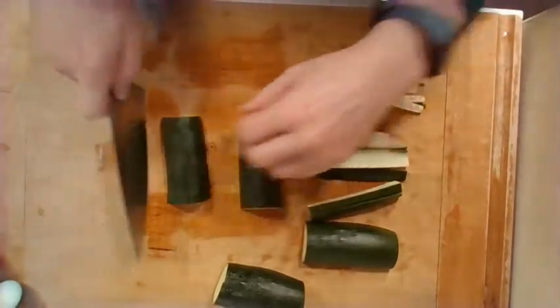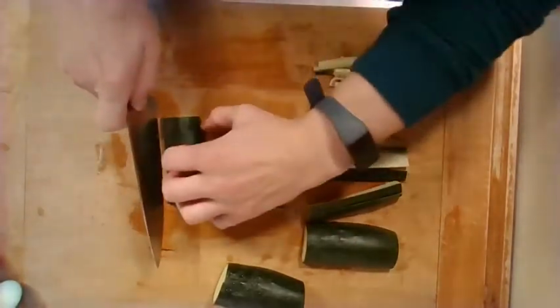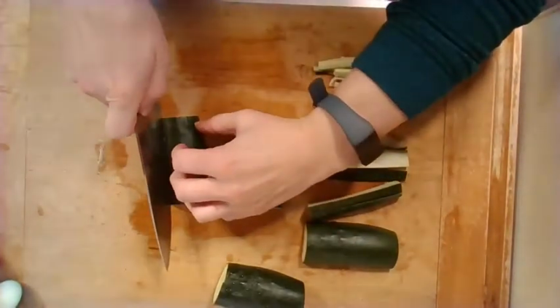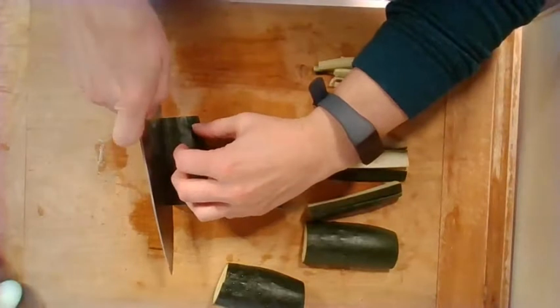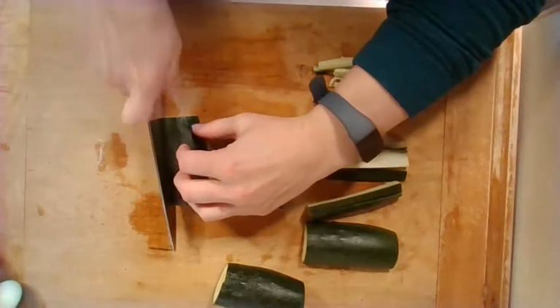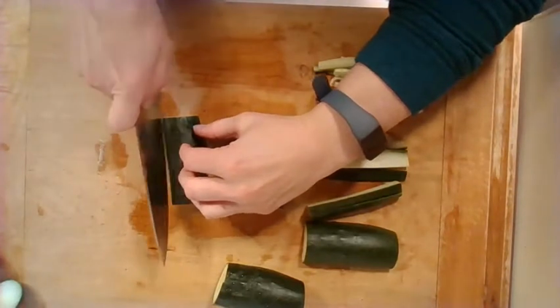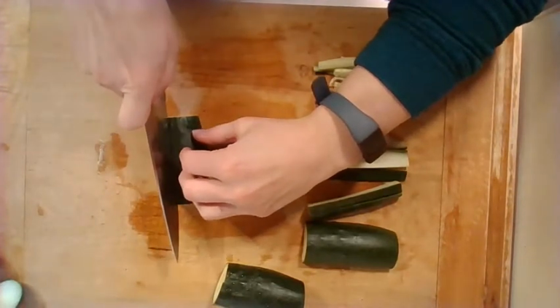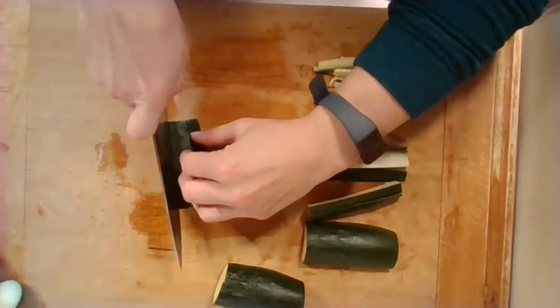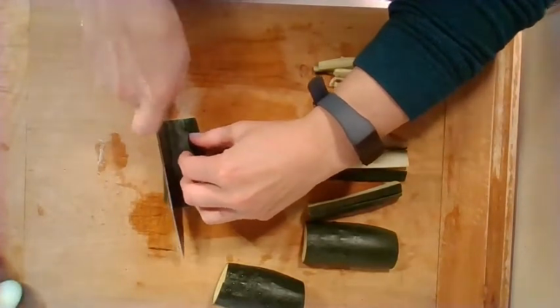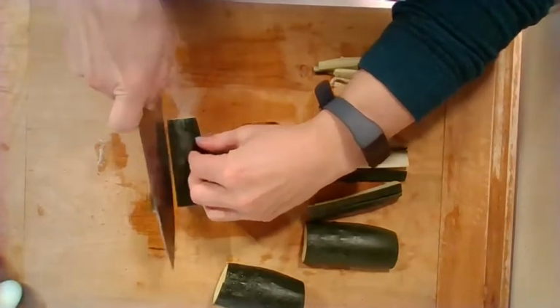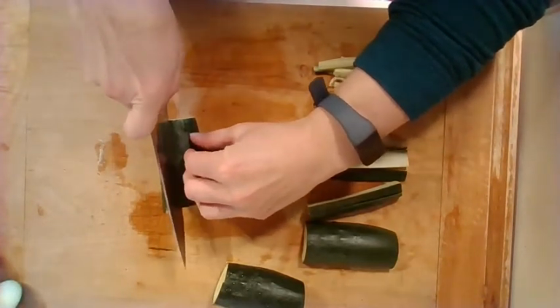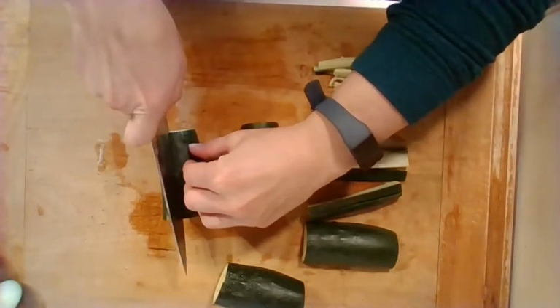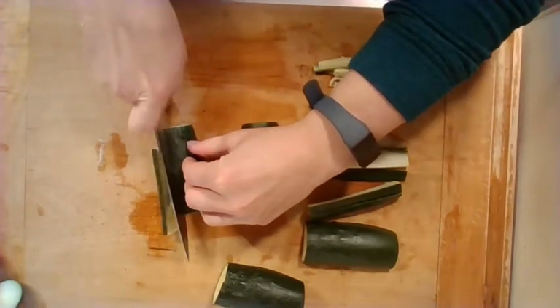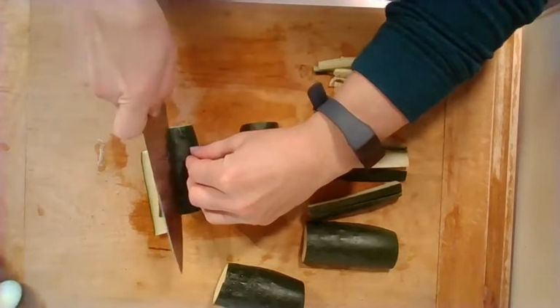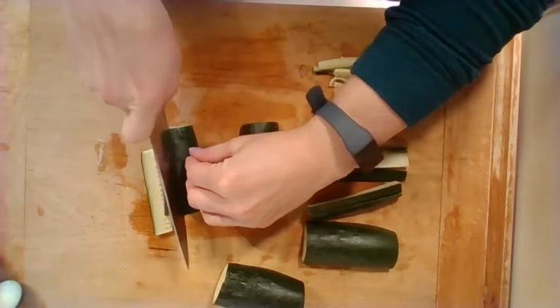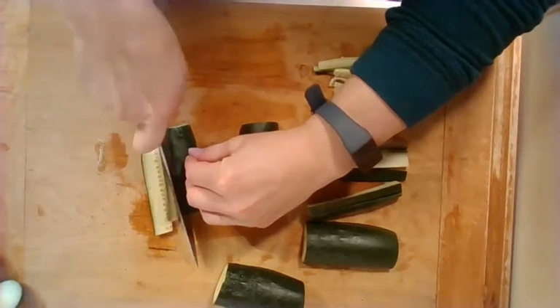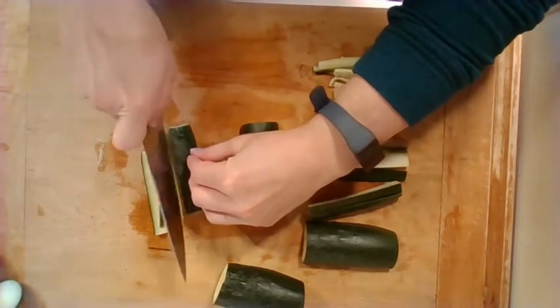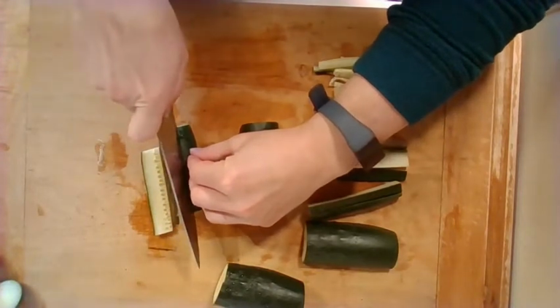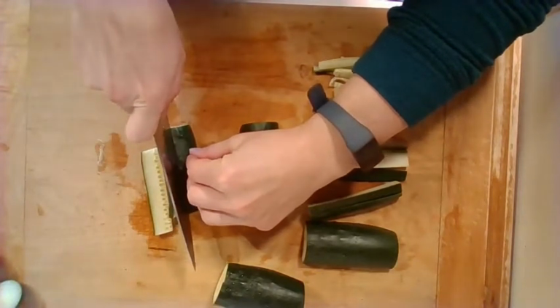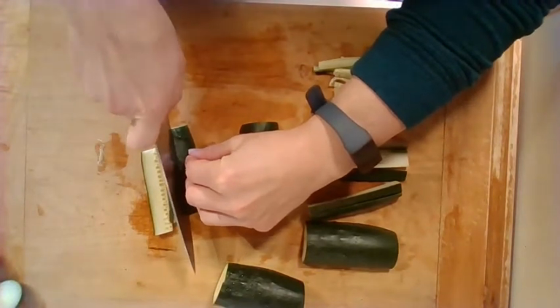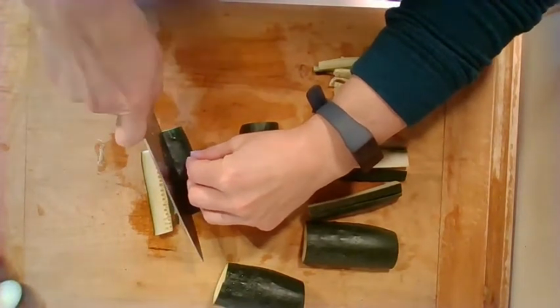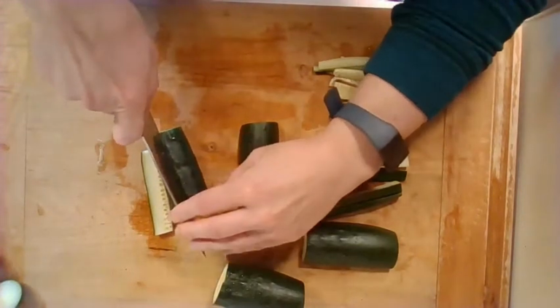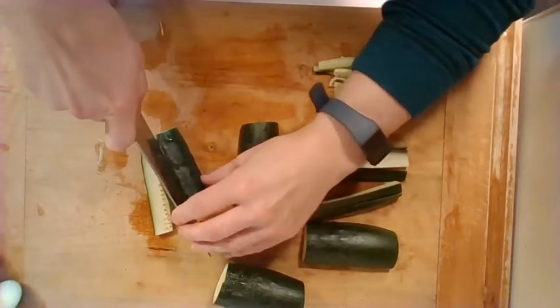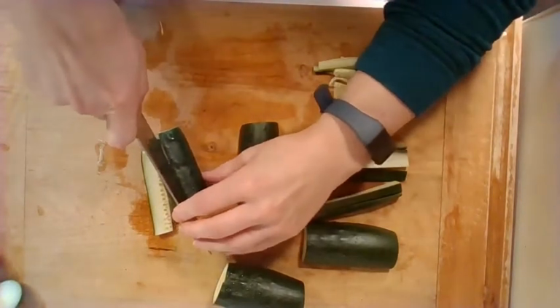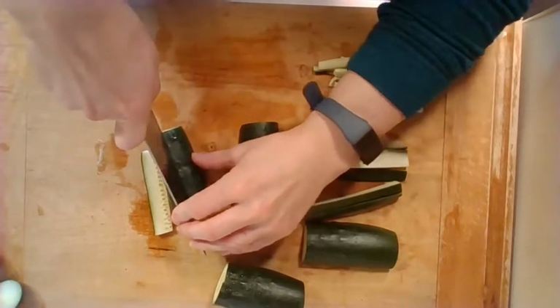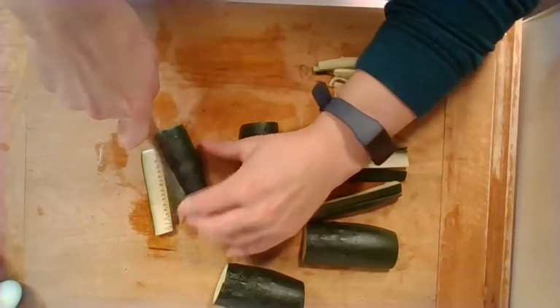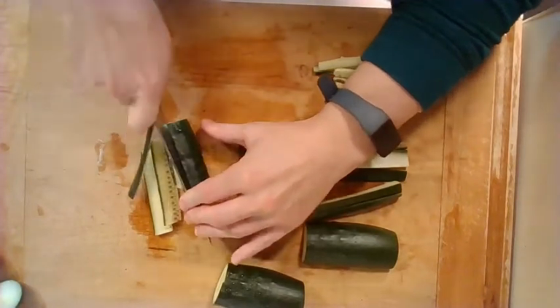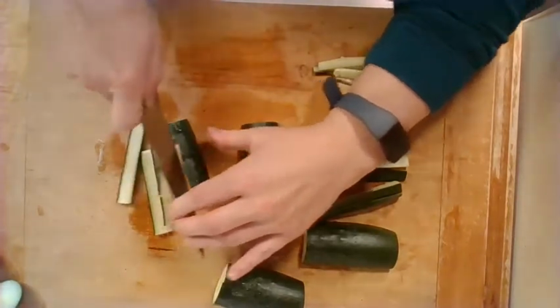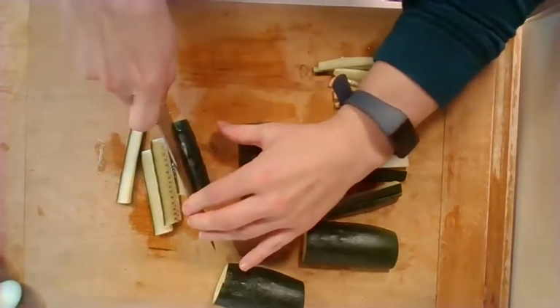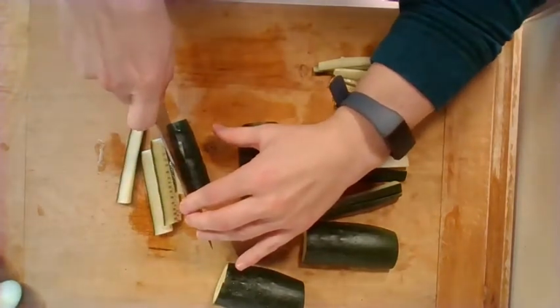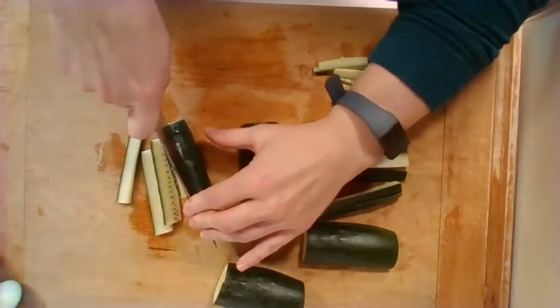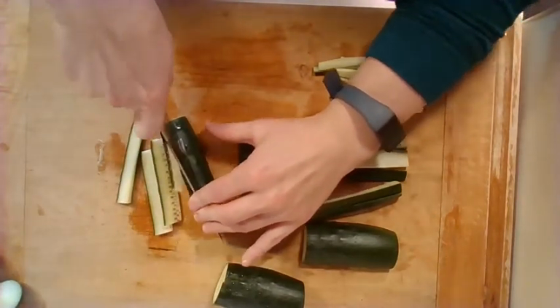So I'm going to cut each of these into planks — about as thin as you can make them, probably about a quarter inch thick. And remember, if you can't keep your fingers safe, you can just put them on top of the knife, and you might not use your entire zucchini — that's okay.